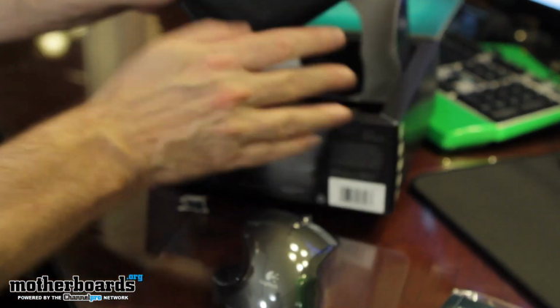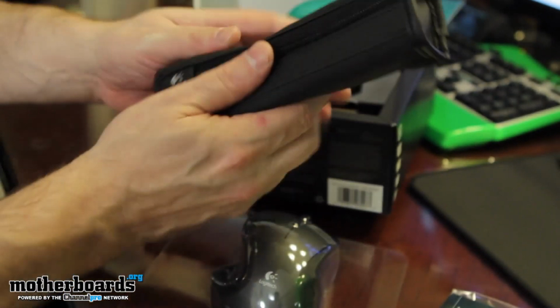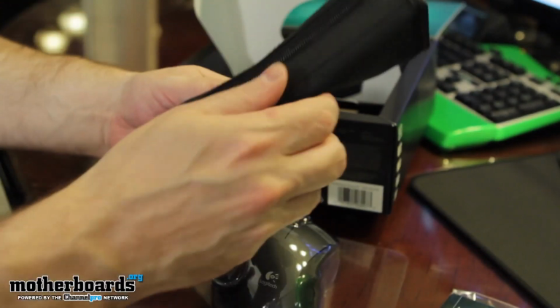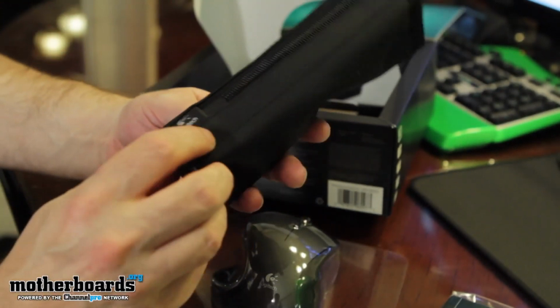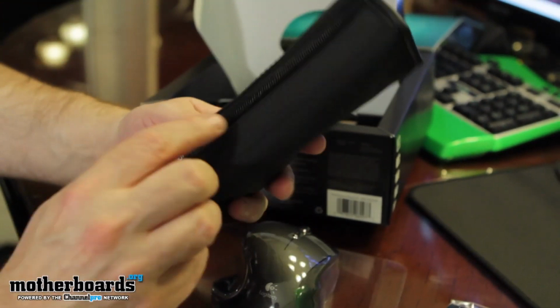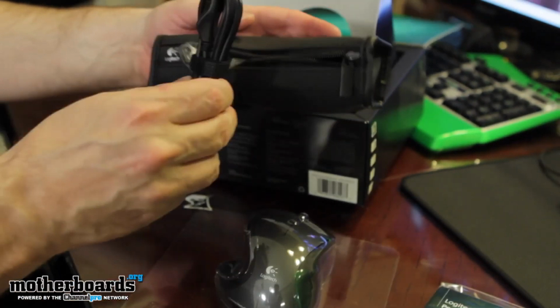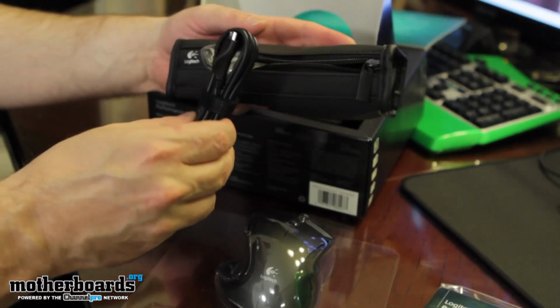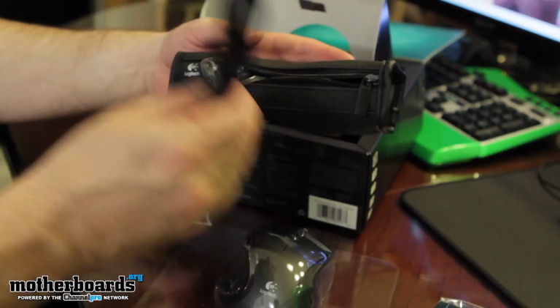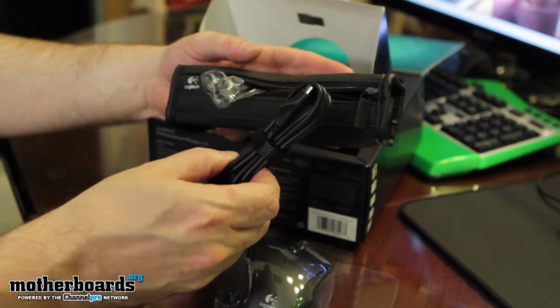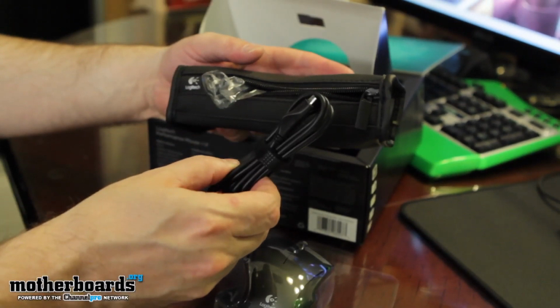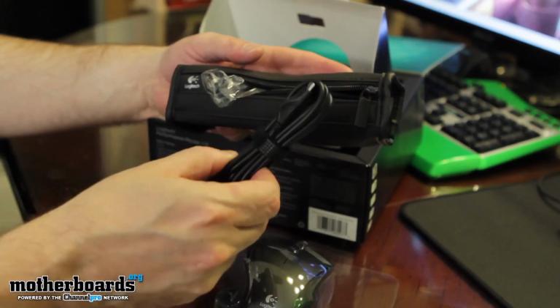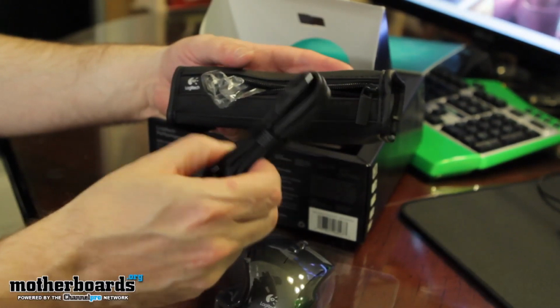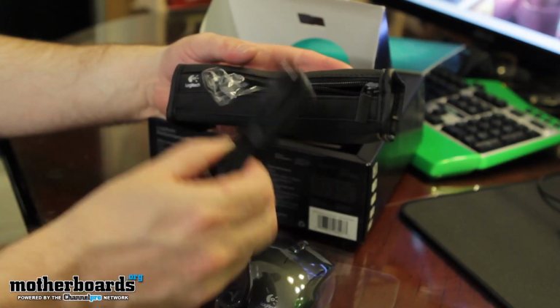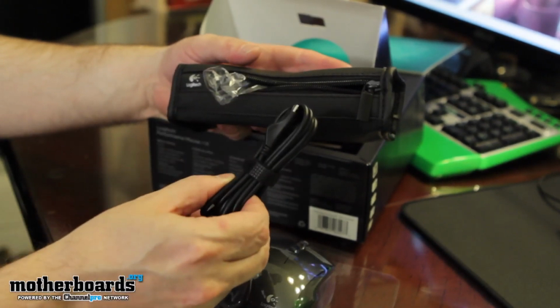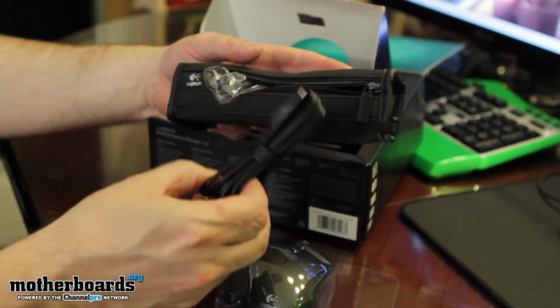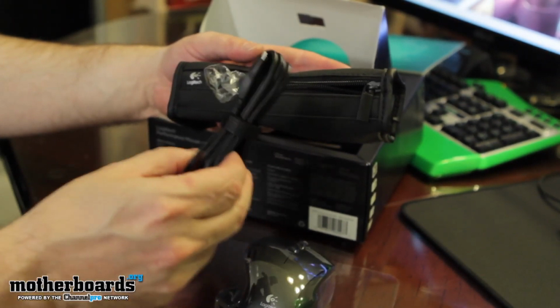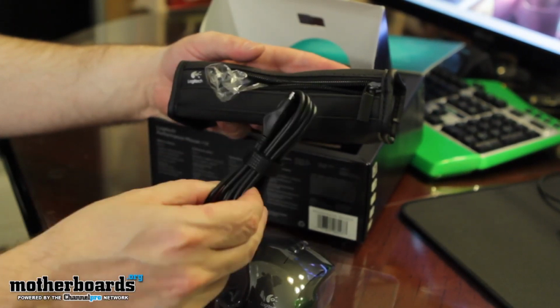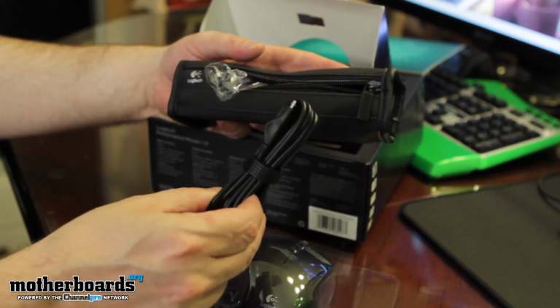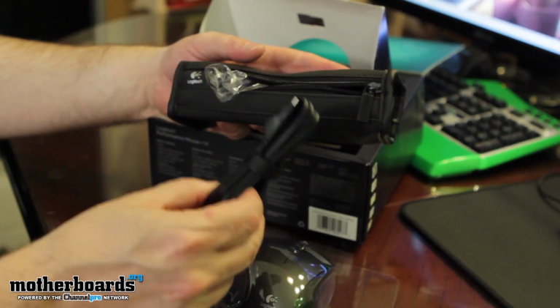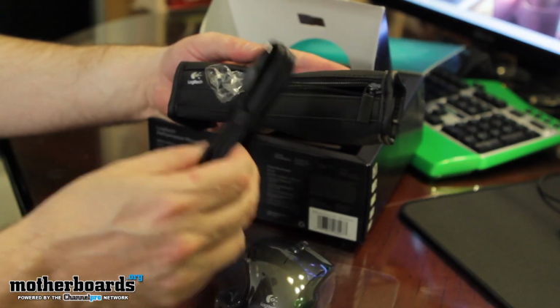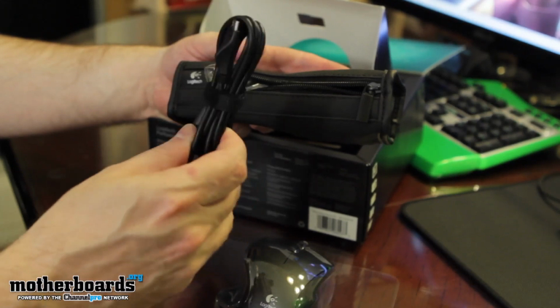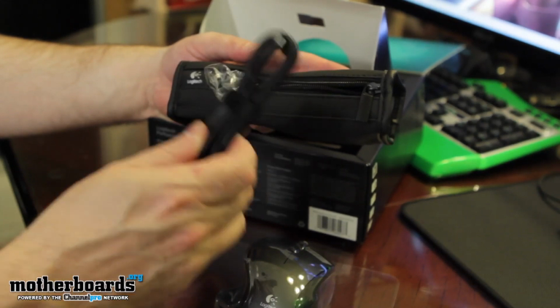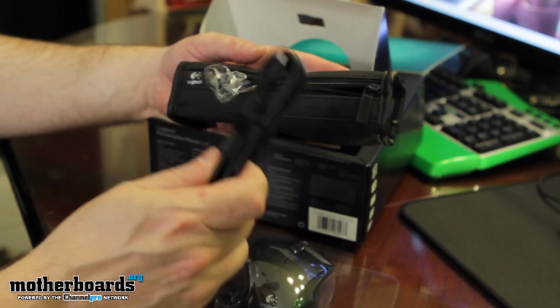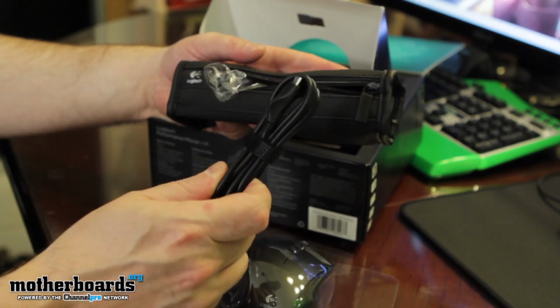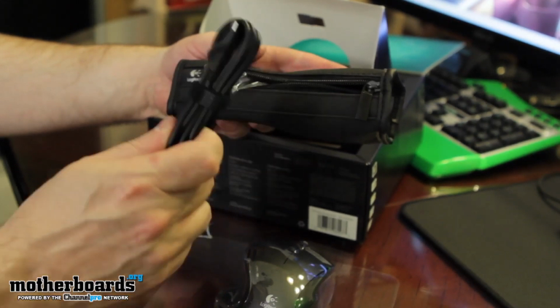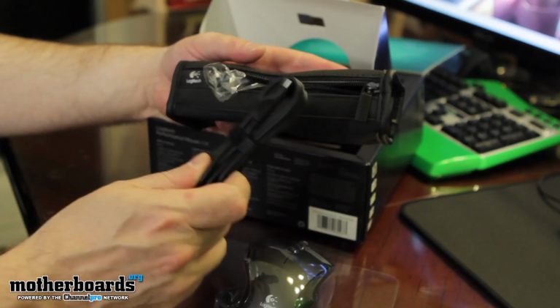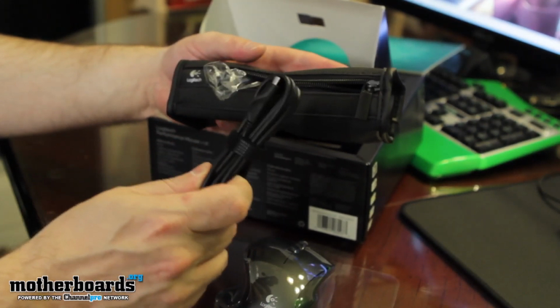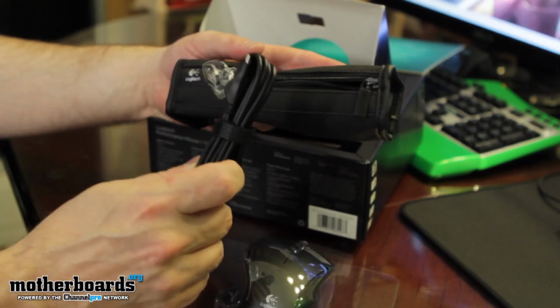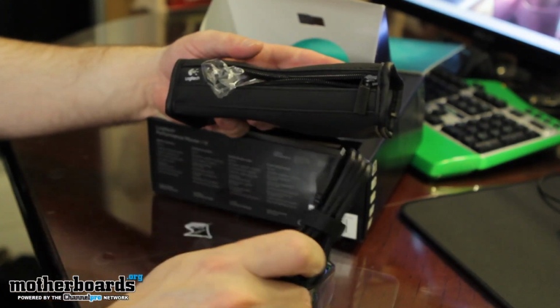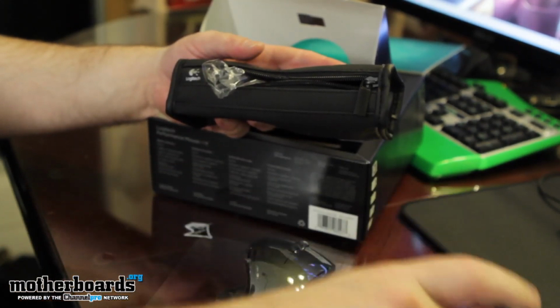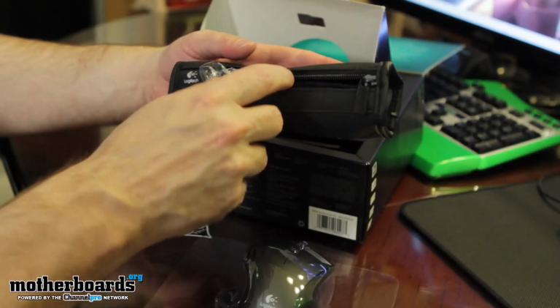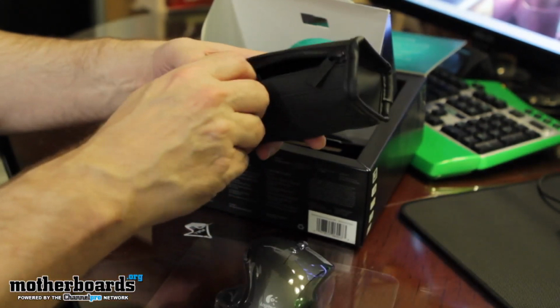Then we have a little bag right here. Inside the bag, we have a little plug. What this does is not only charge your mouse, but if you actually want to use the mouse while it's charging, you can still use it while it's plugged in like a USB mouse. Pretty cool.